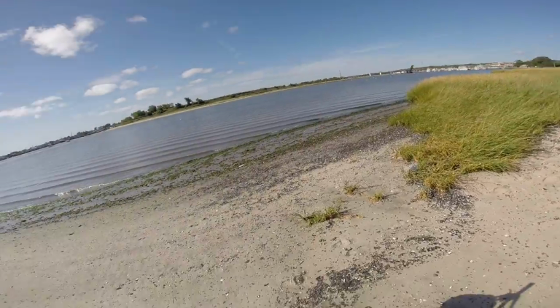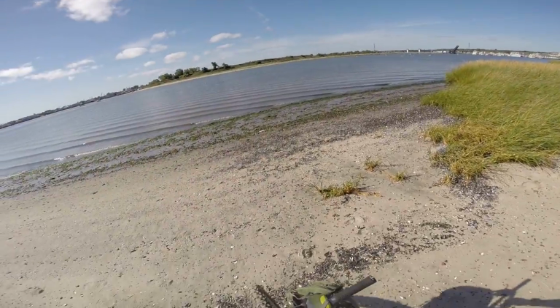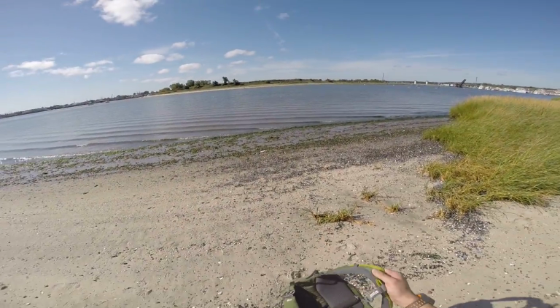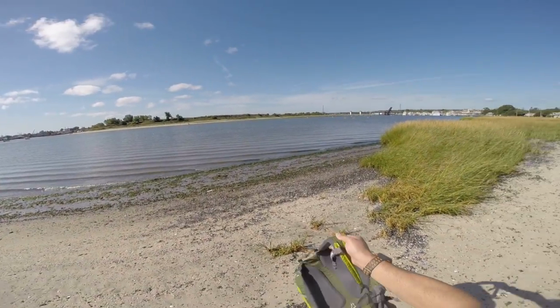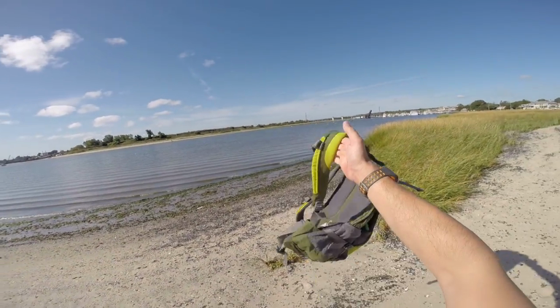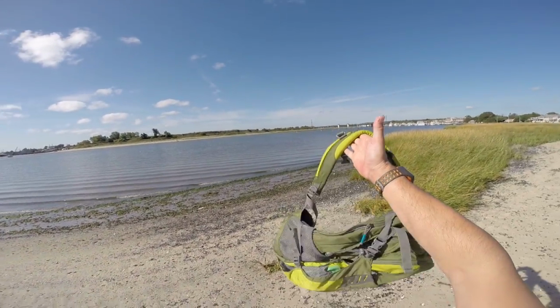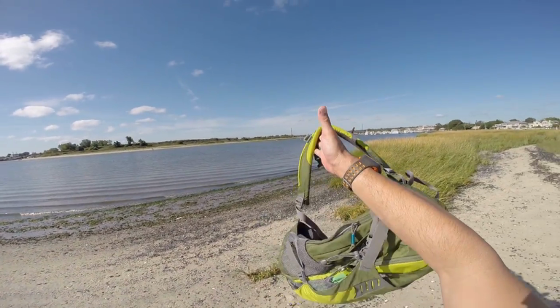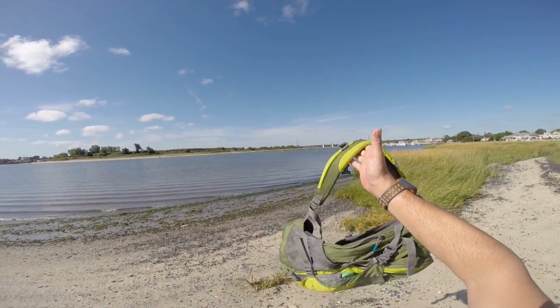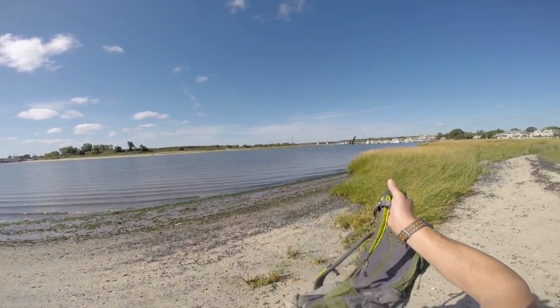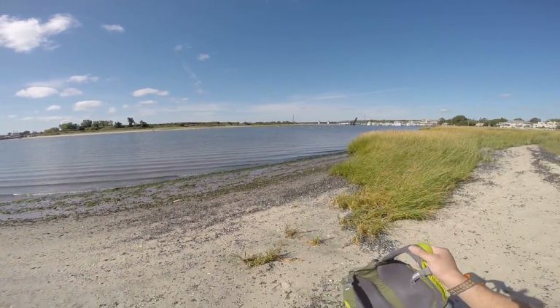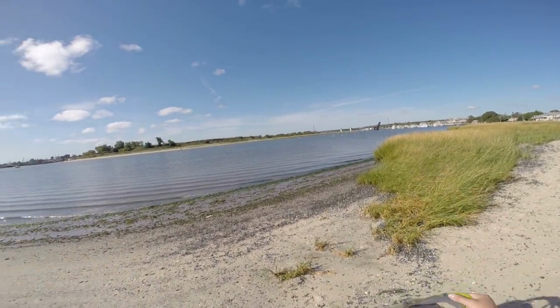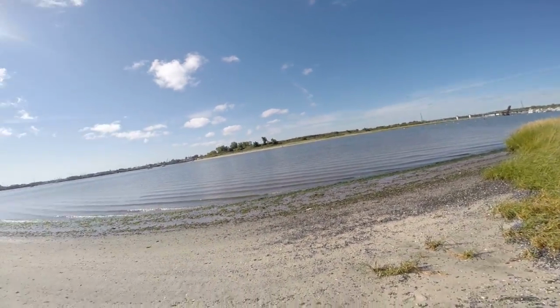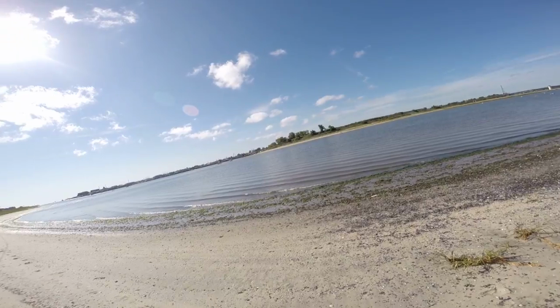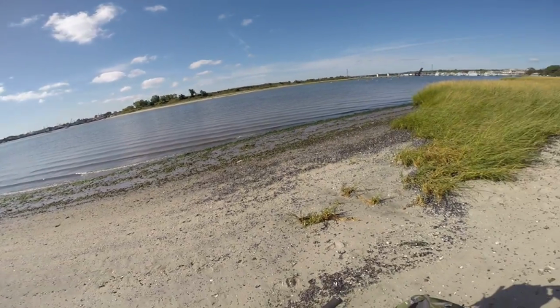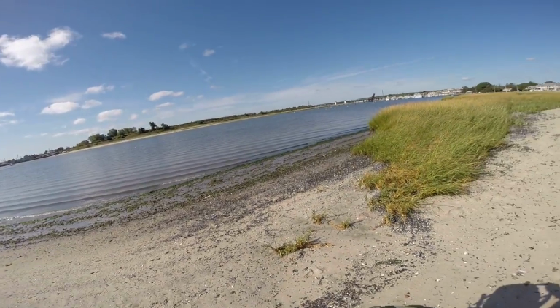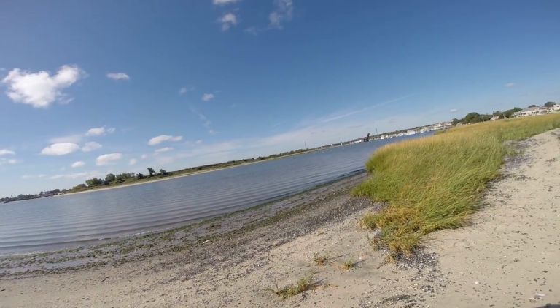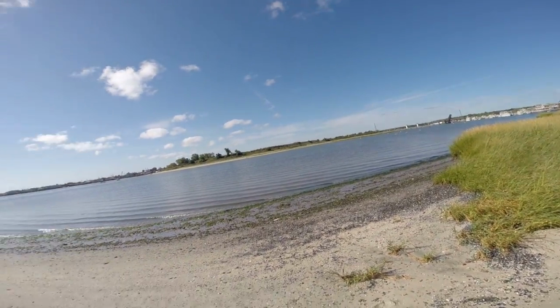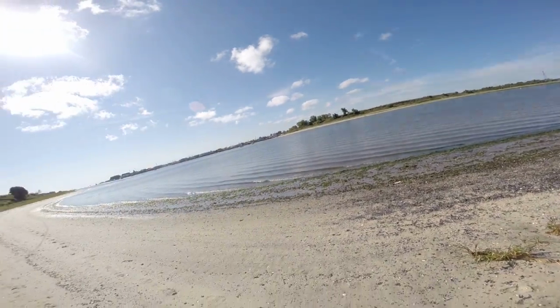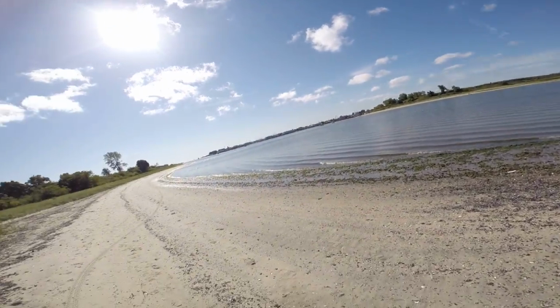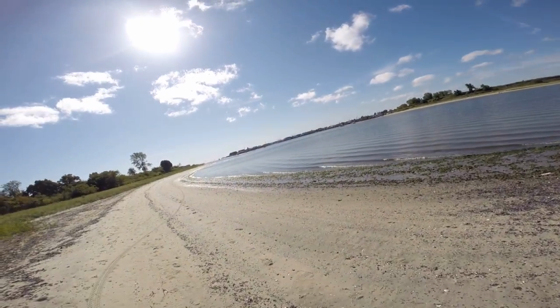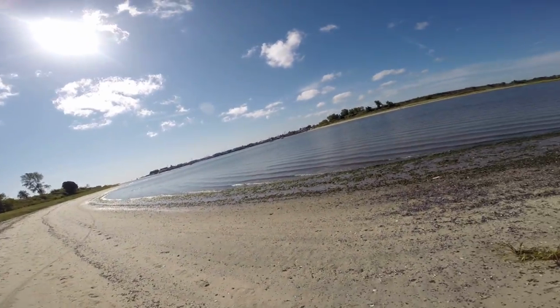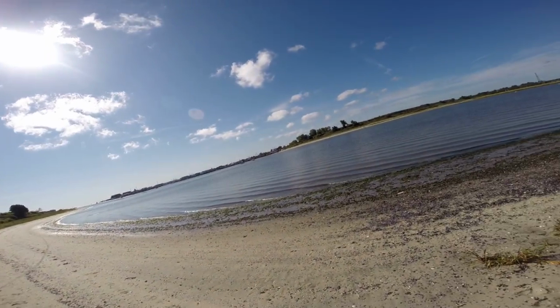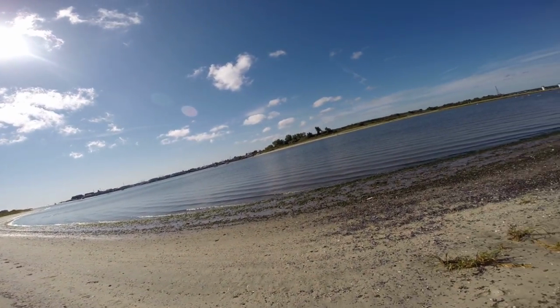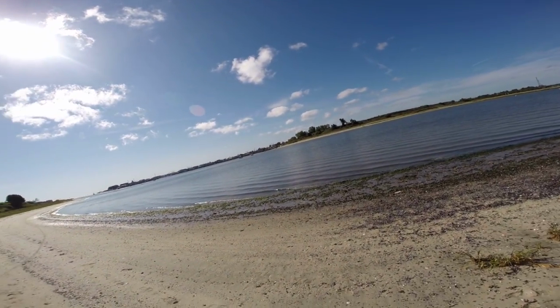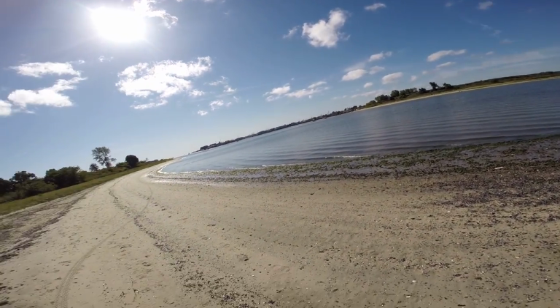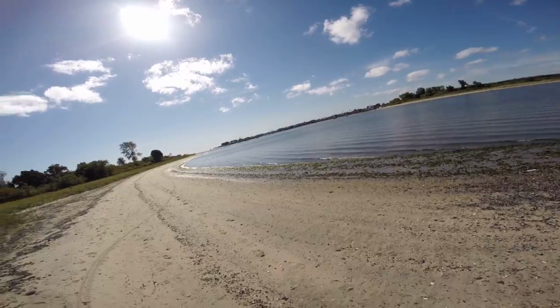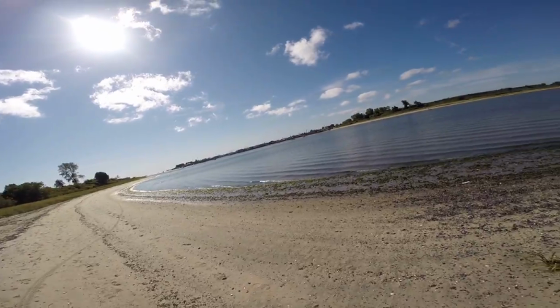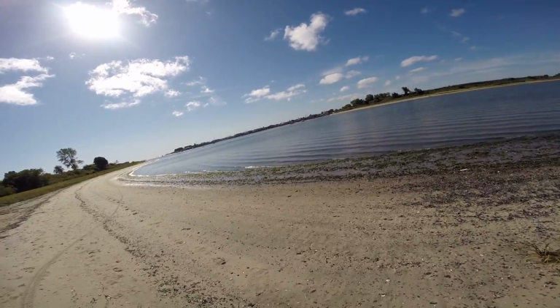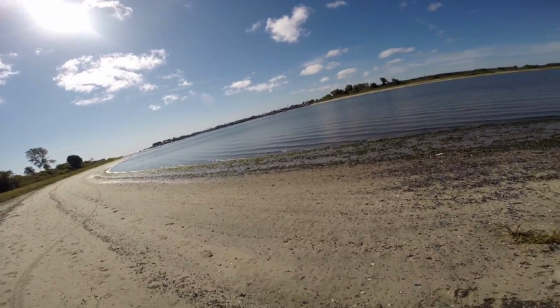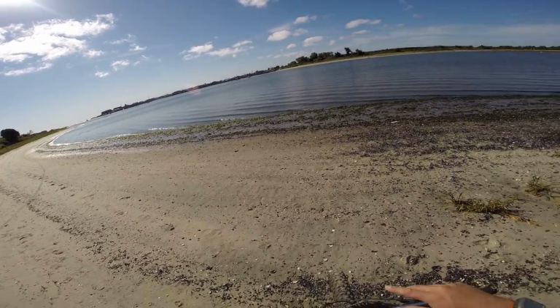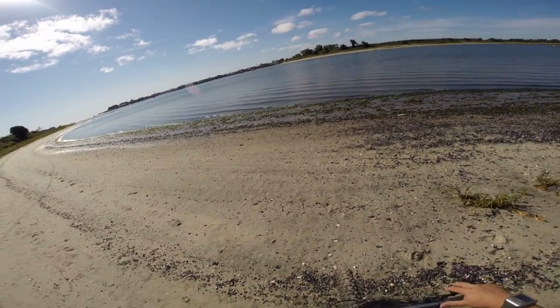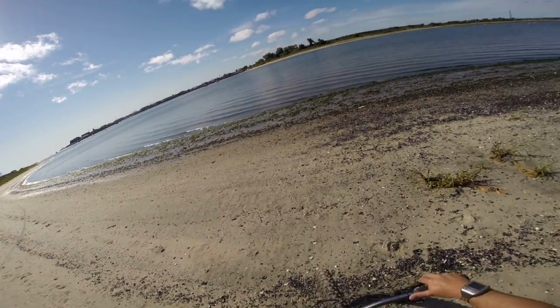I am bikepacking today, so I got my Camelback loaded with all the gear I need. I already am about 8 miles into my journey. I took some highways and side streets and some trails, and now I rode up to this beach.